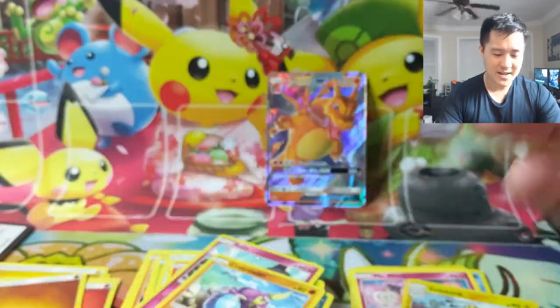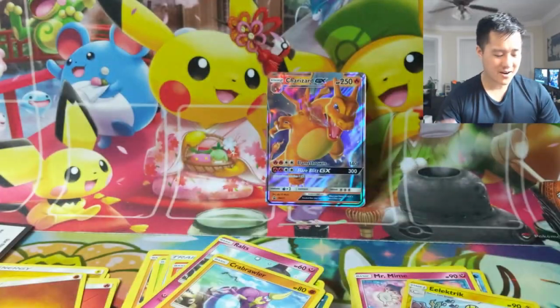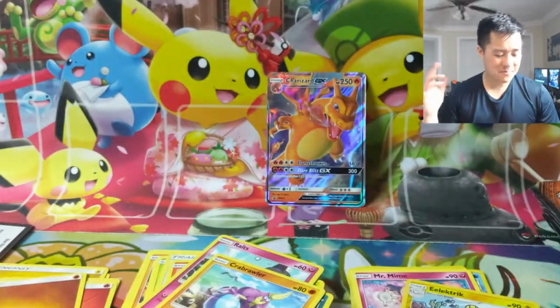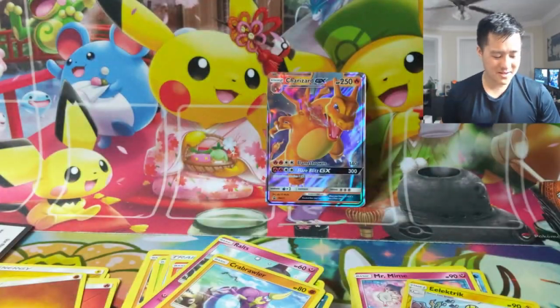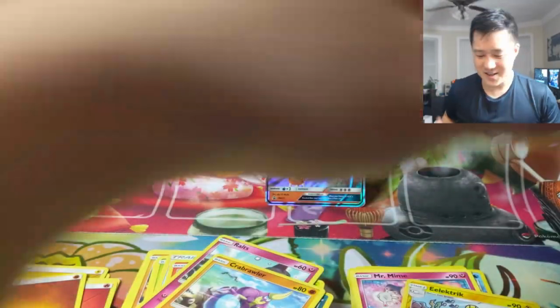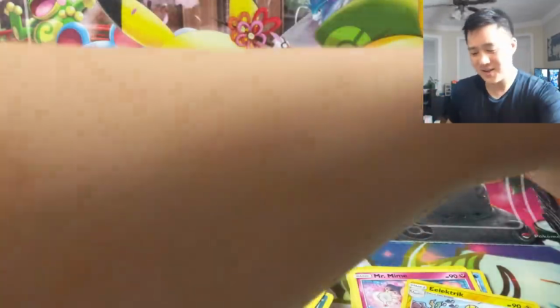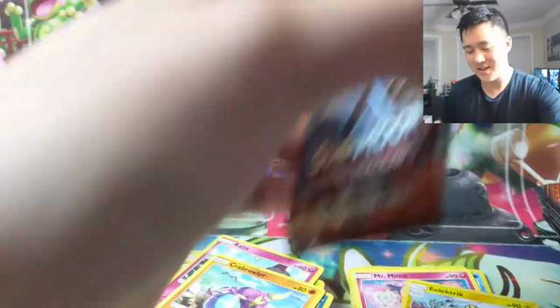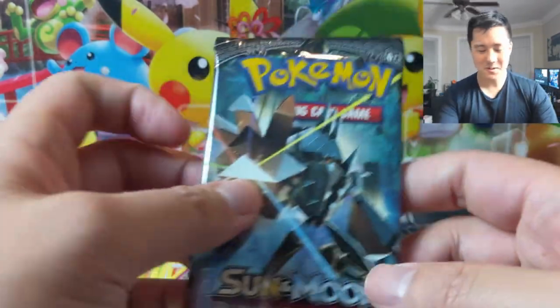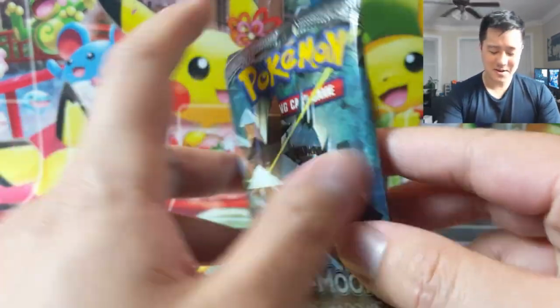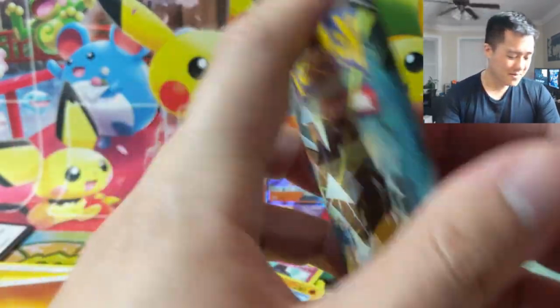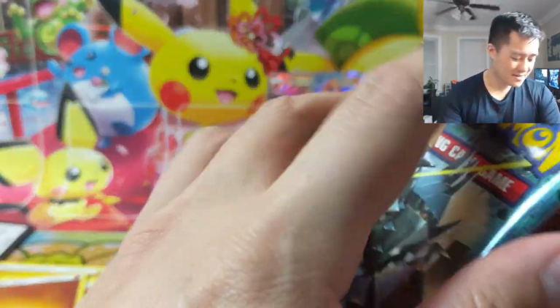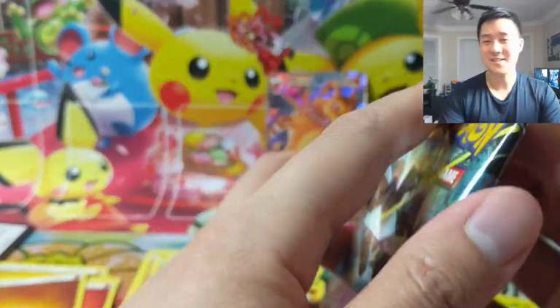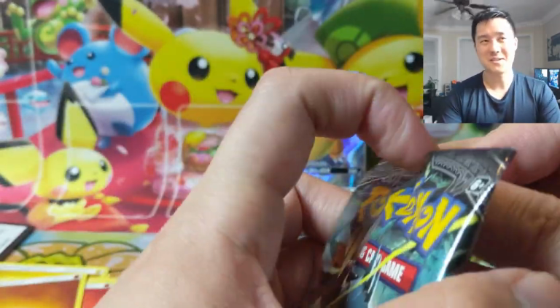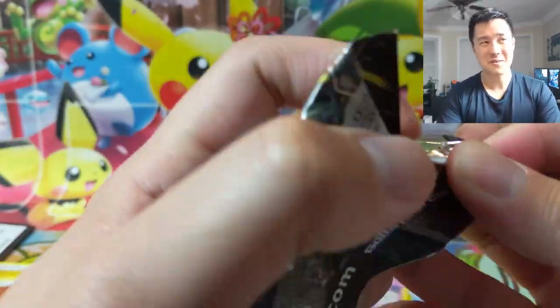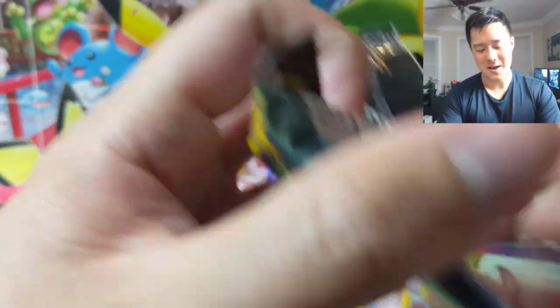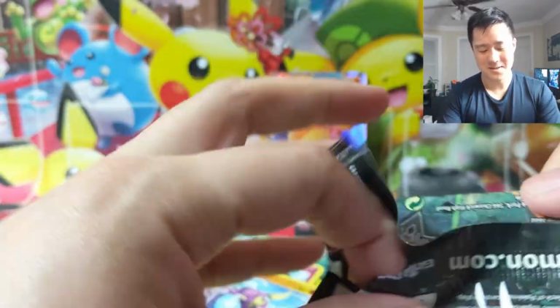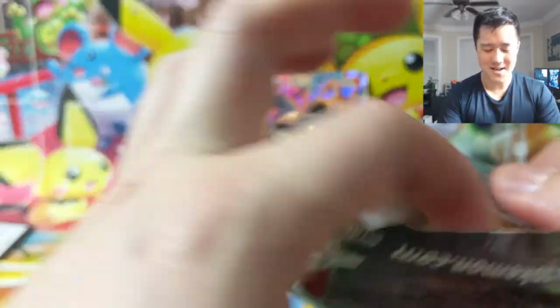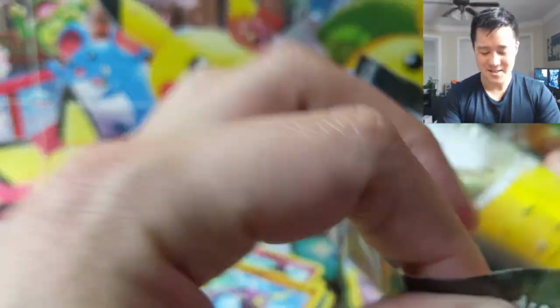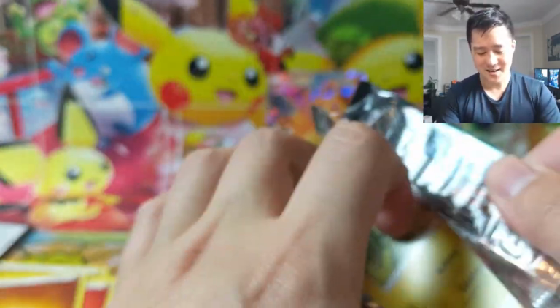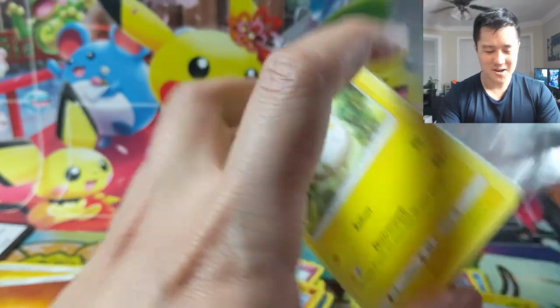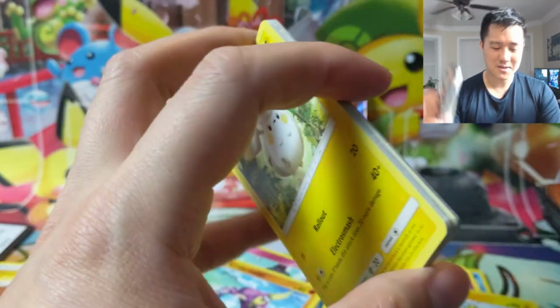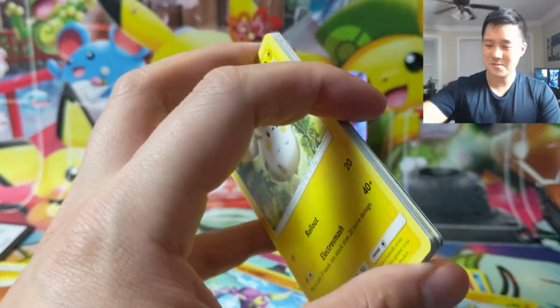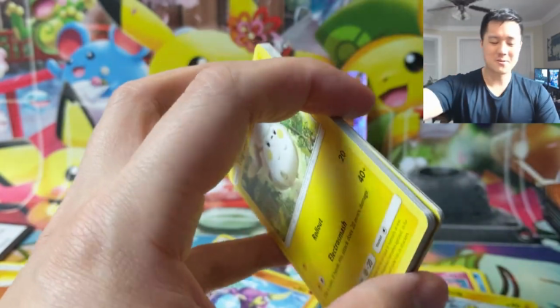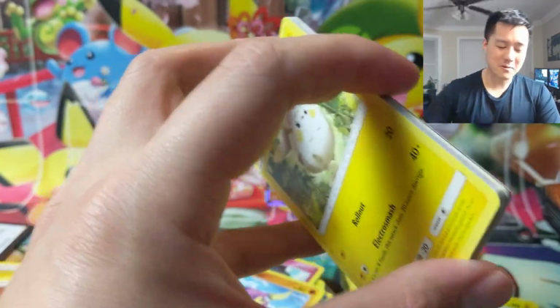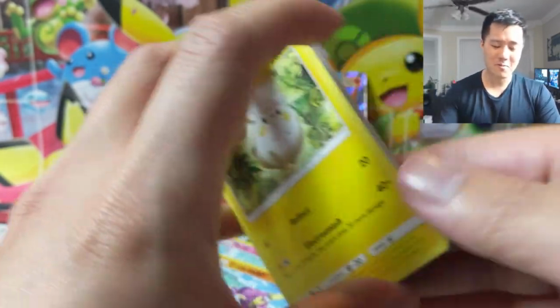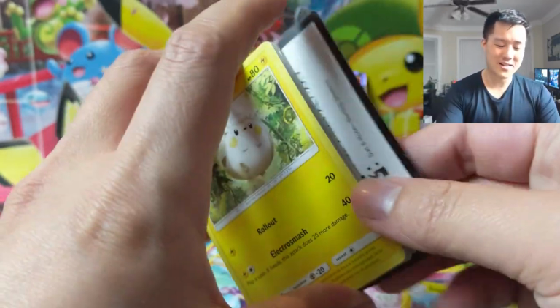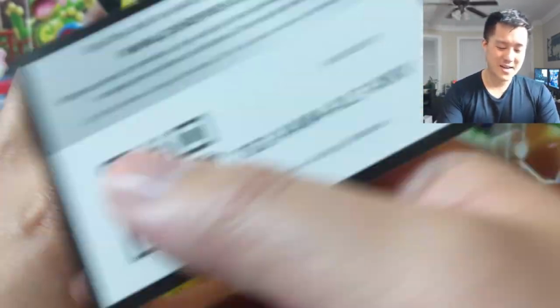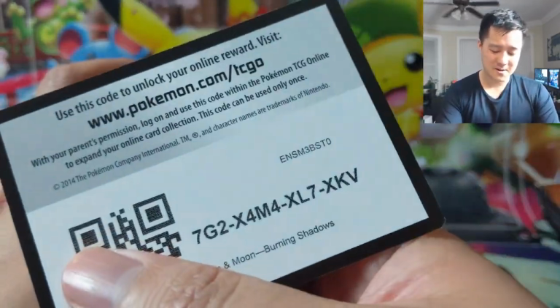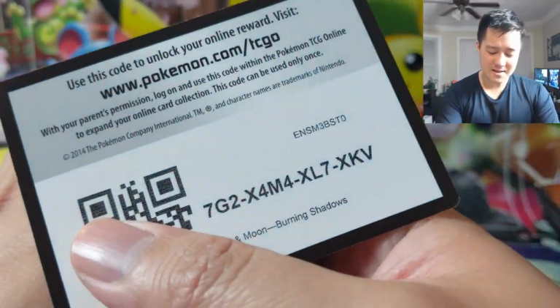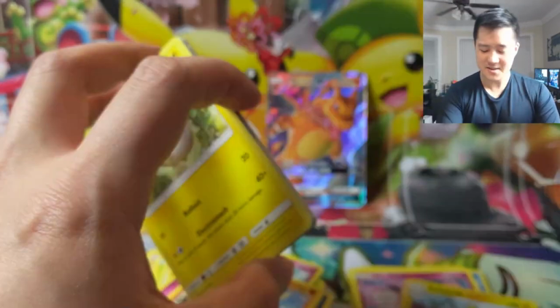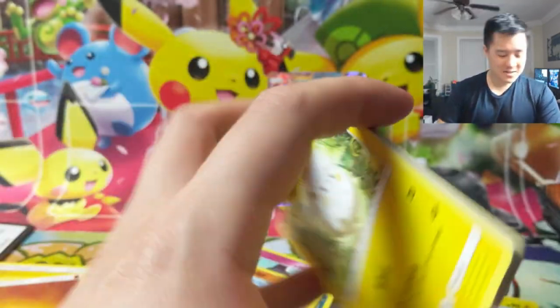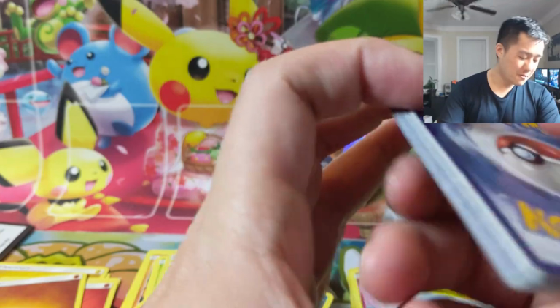It's funny because if you pull a Guzma in Hidden Fates there's significant overlap between the two sets - not only the Charizard but the Guzma - and those are both home run hits. So this has turned out to be a good opening.